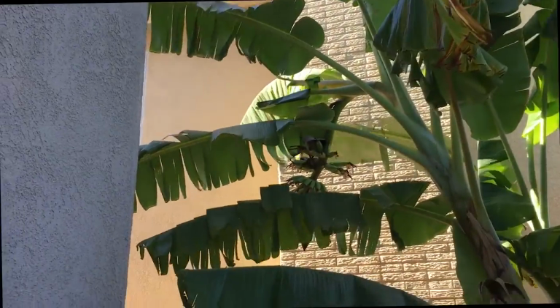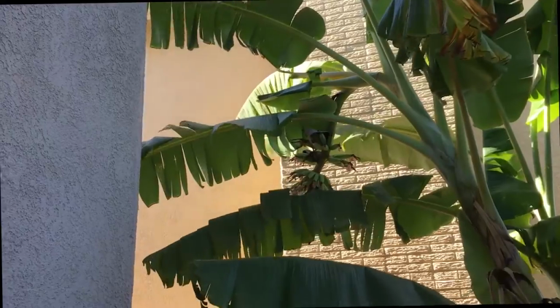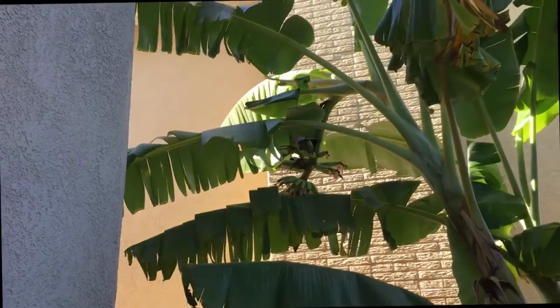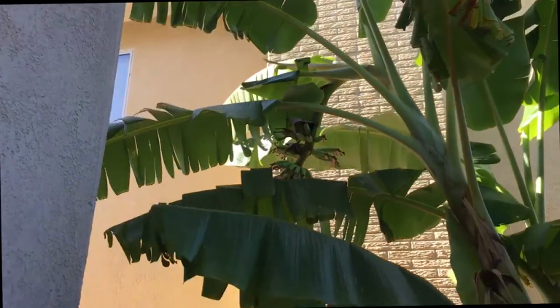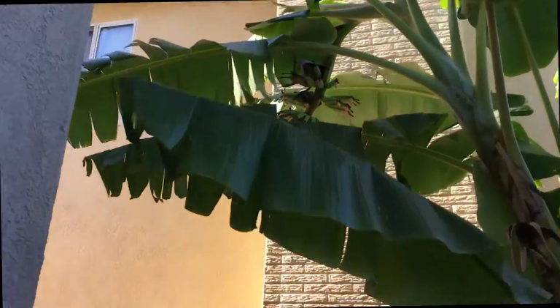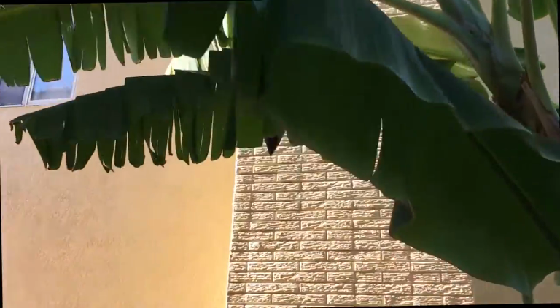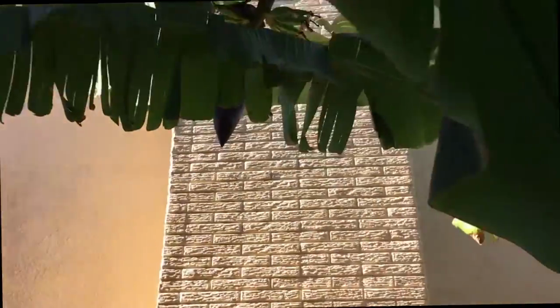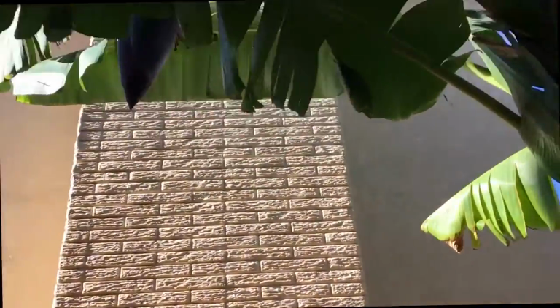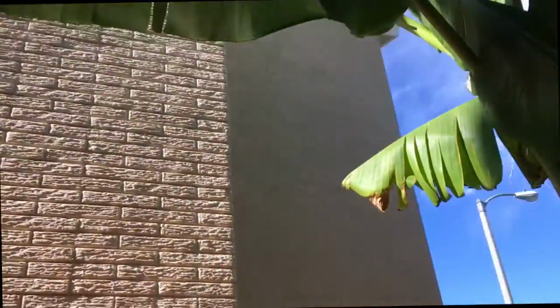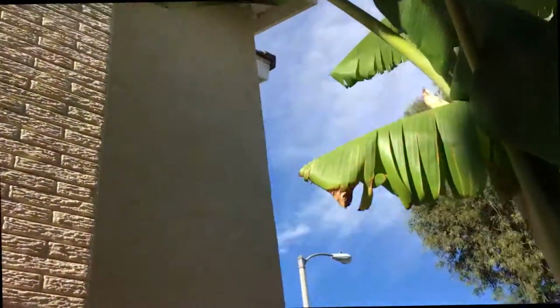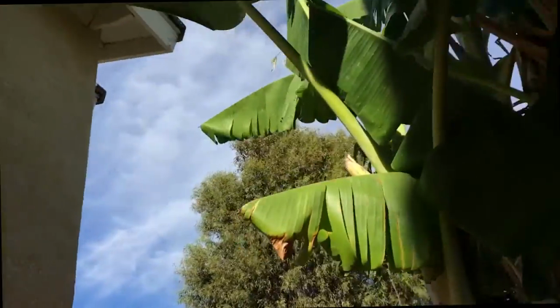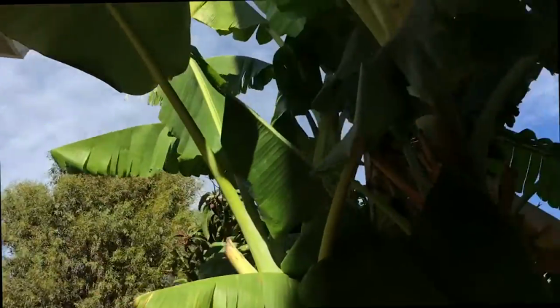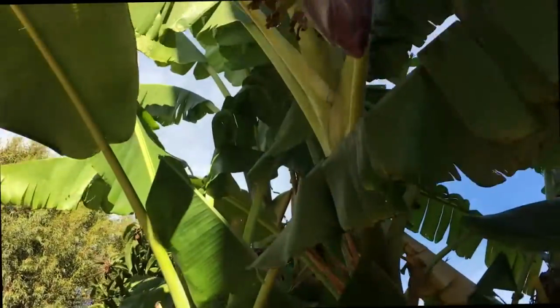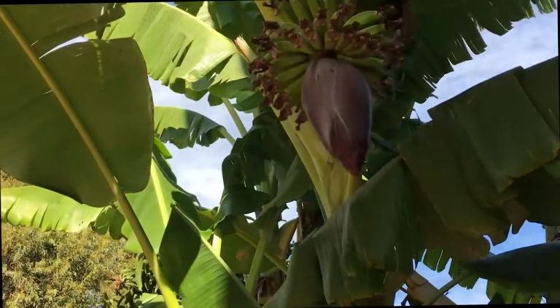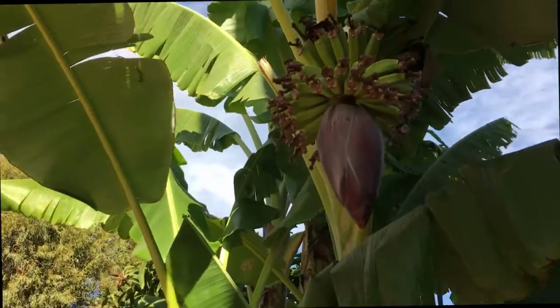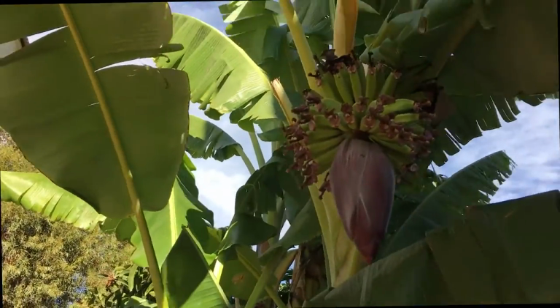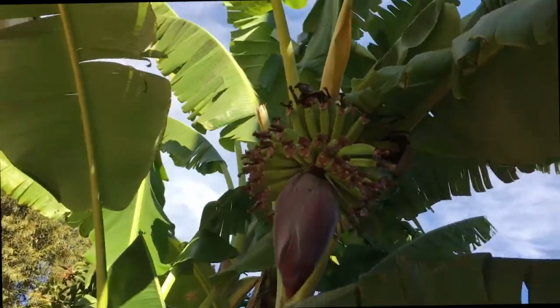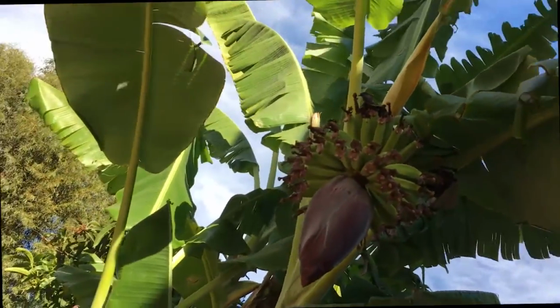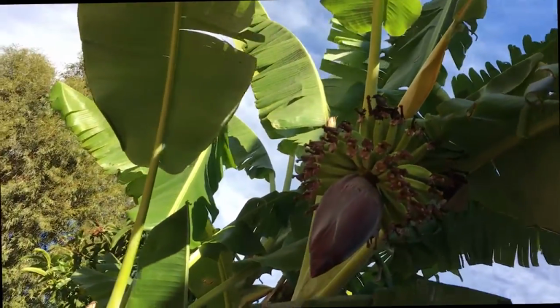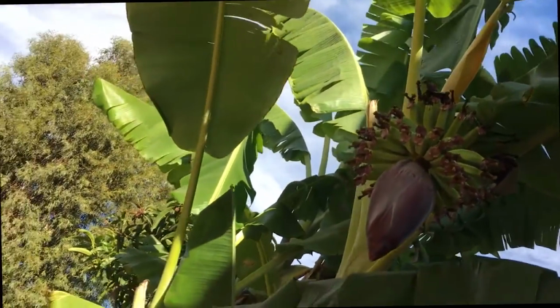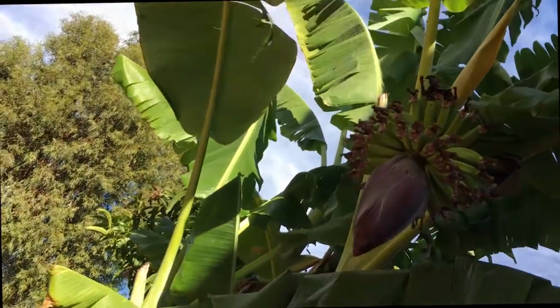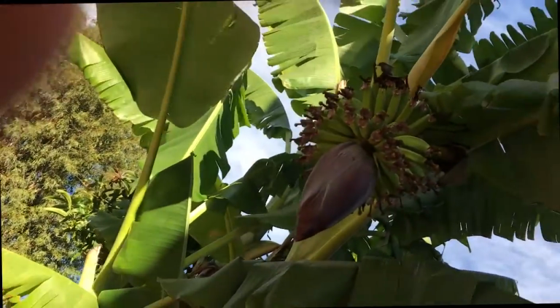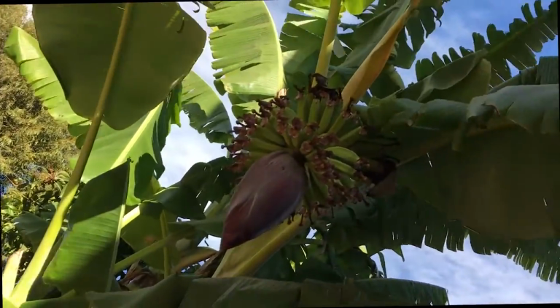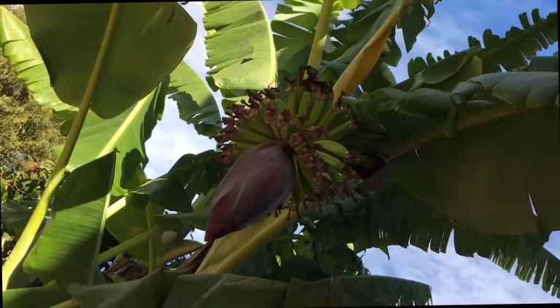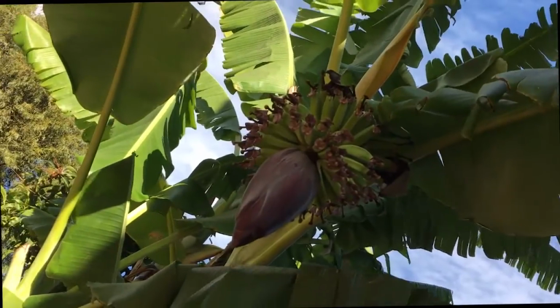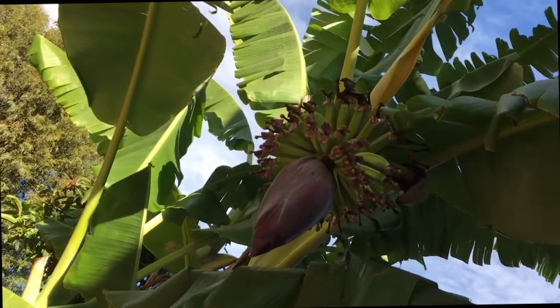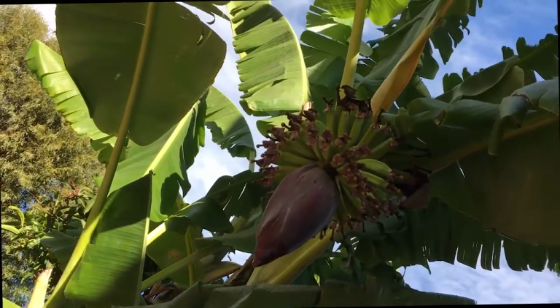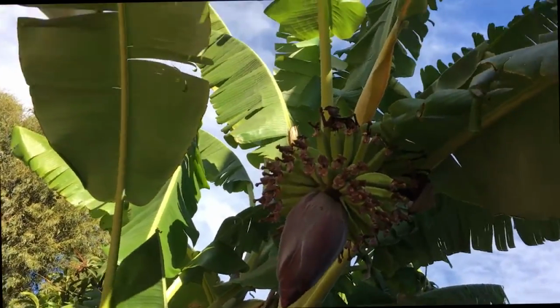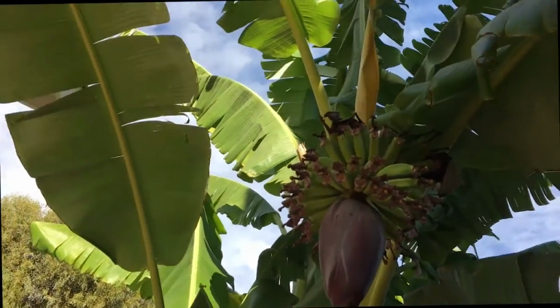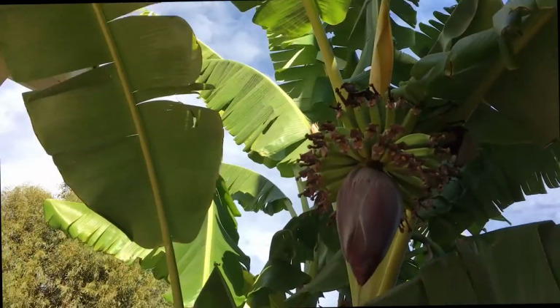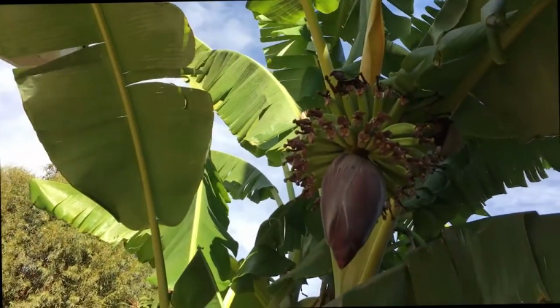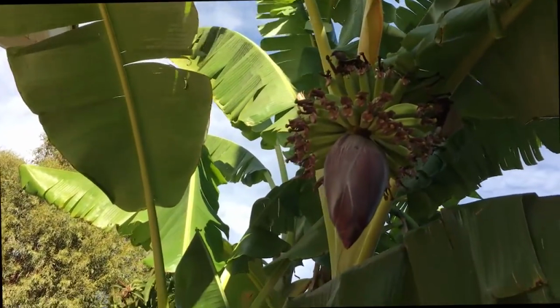That's the younger one. This one came out about a week and a half — about ten days already. Okay, one year later we can have fruit right there.